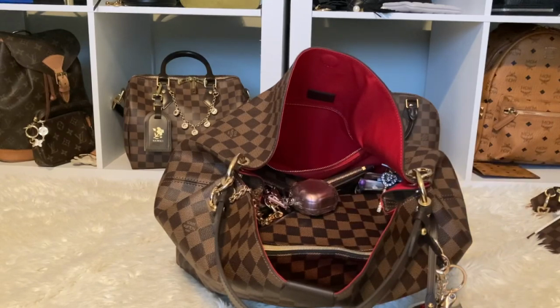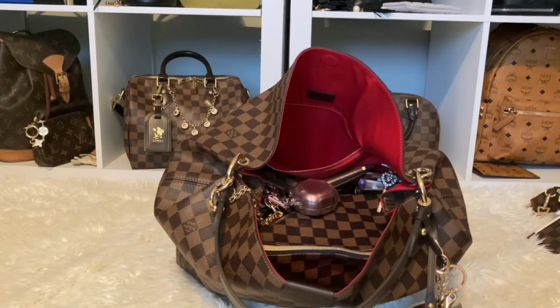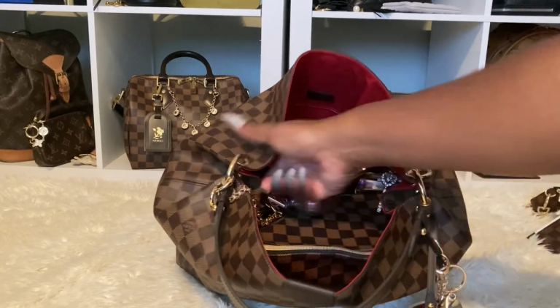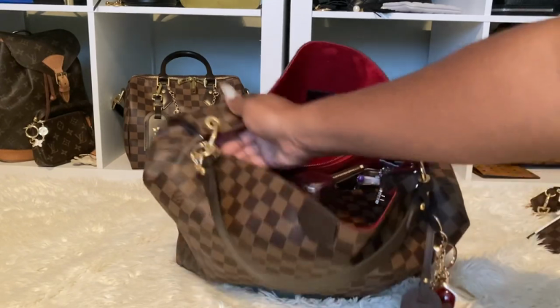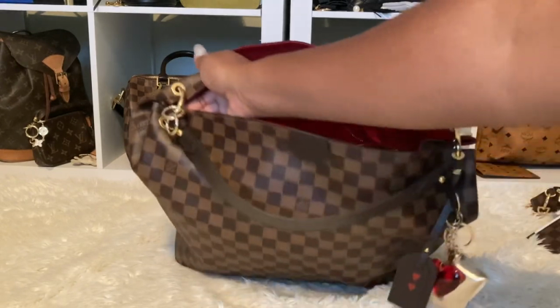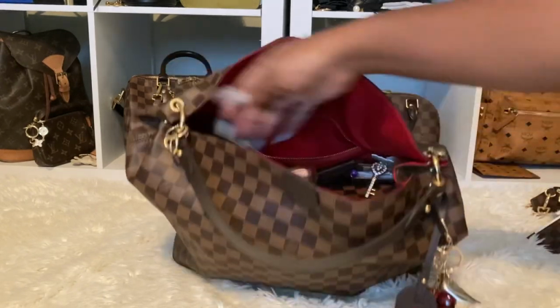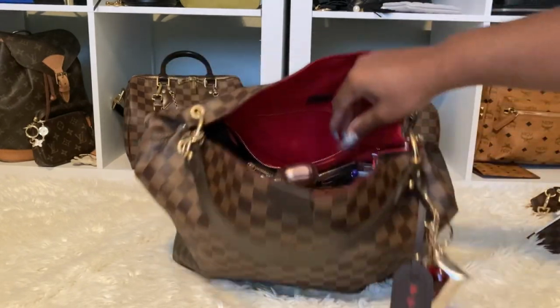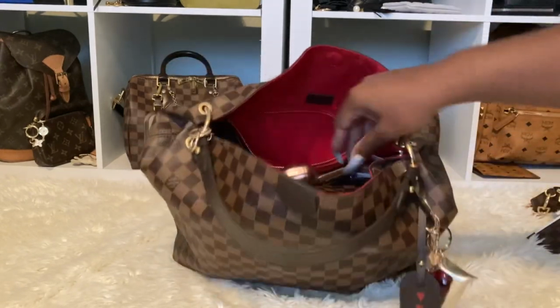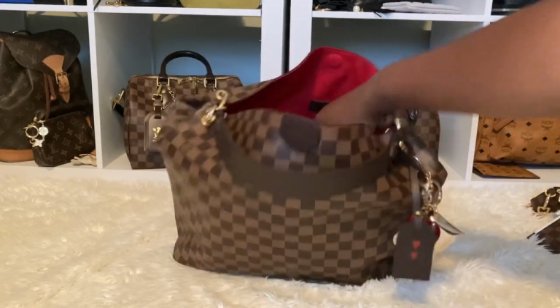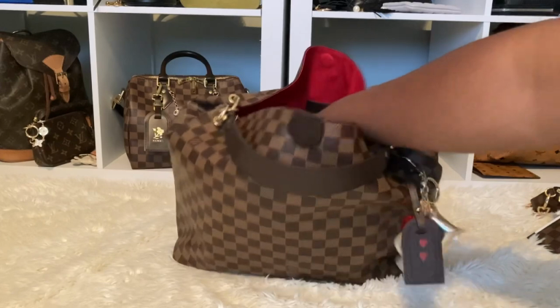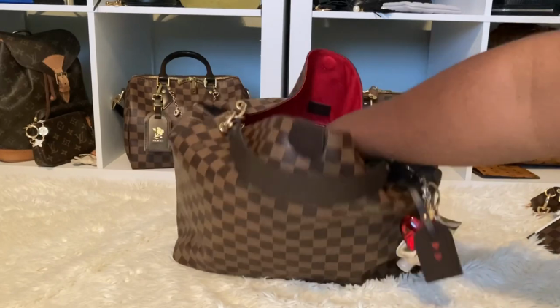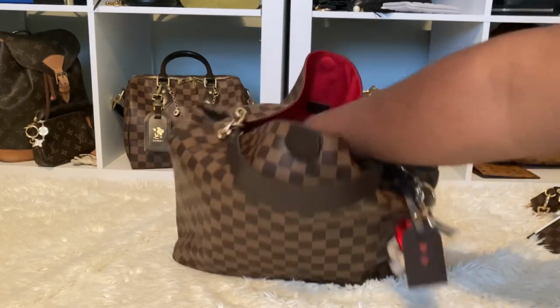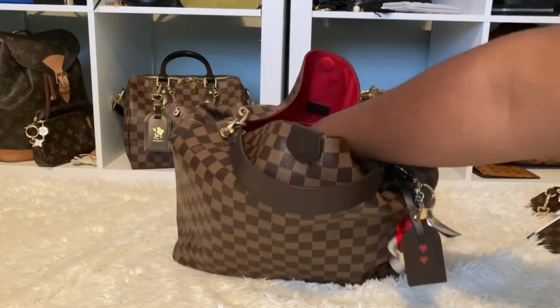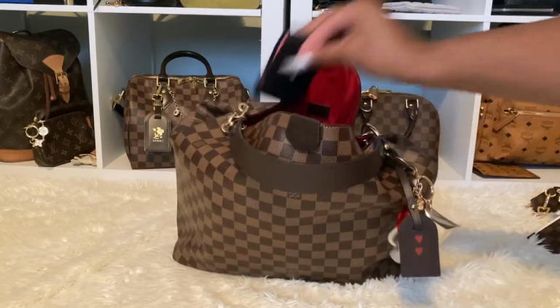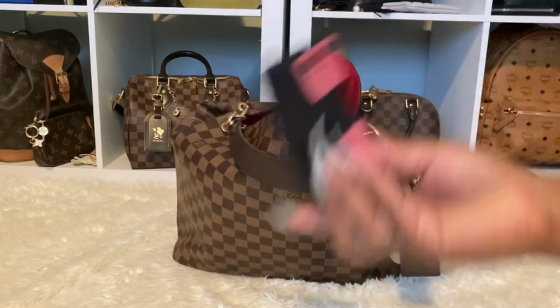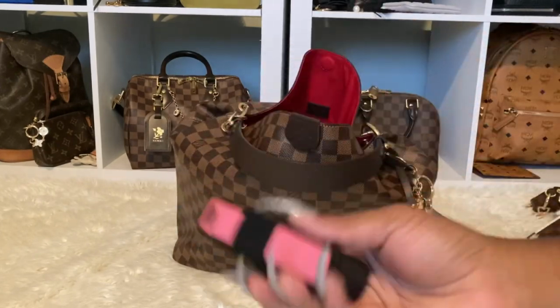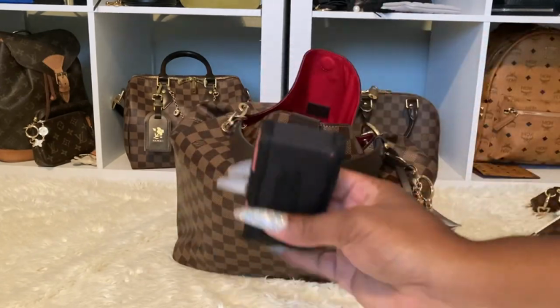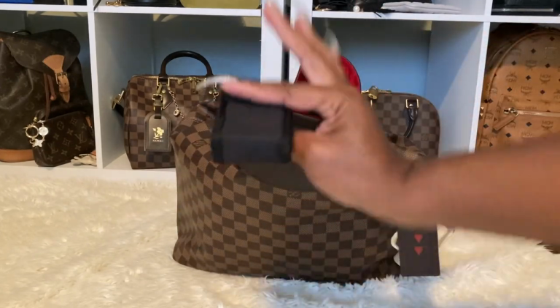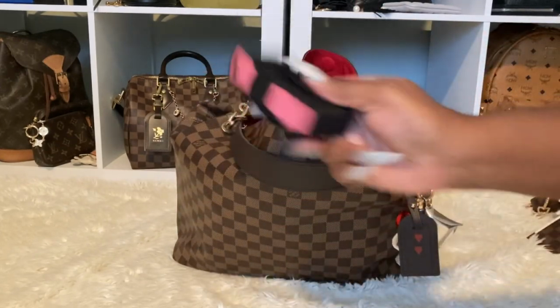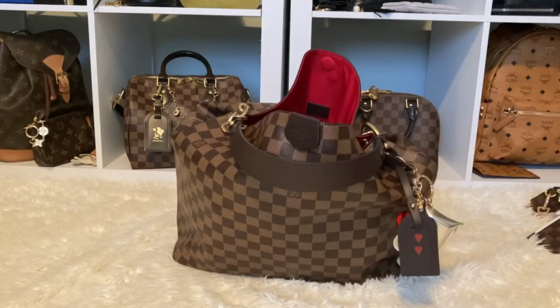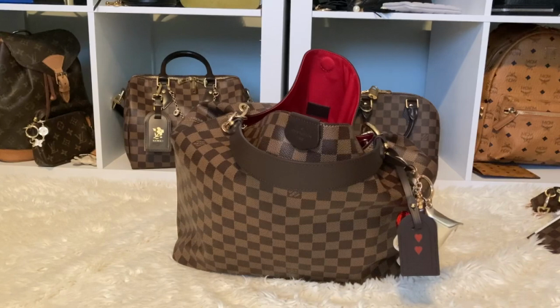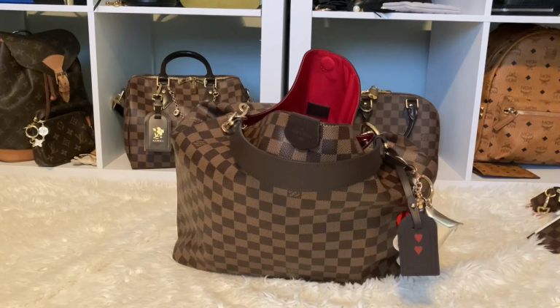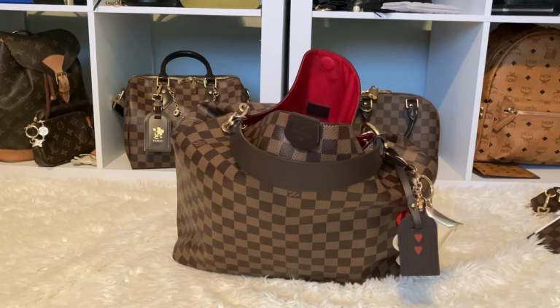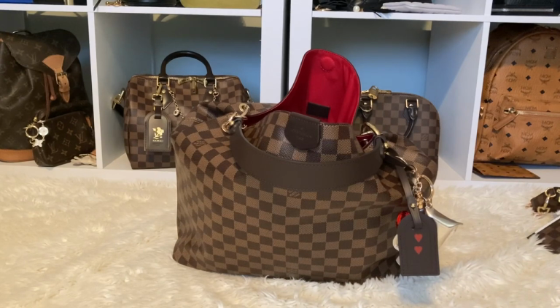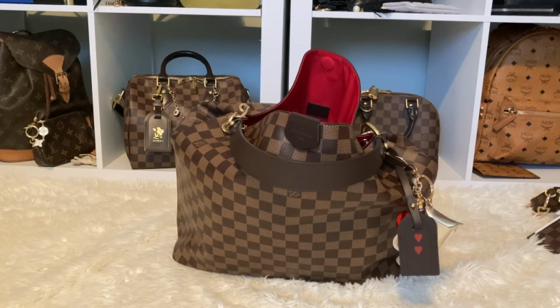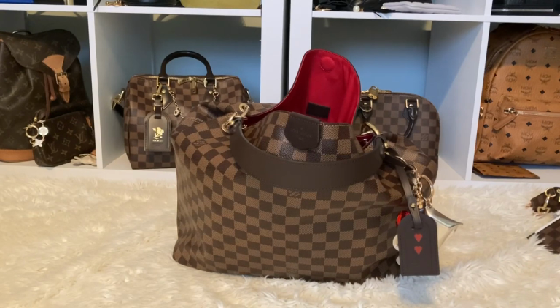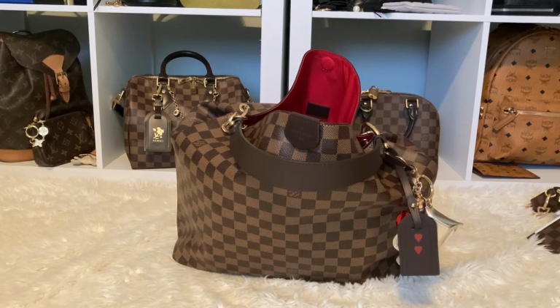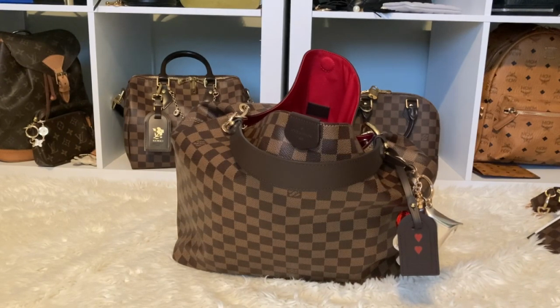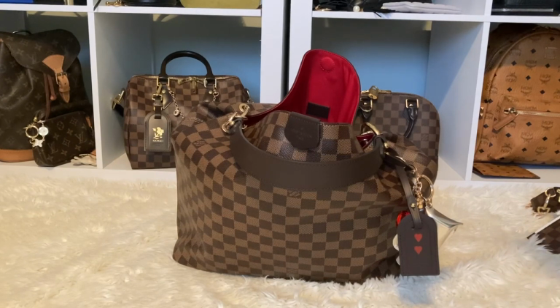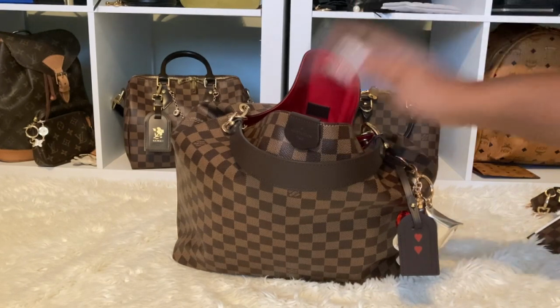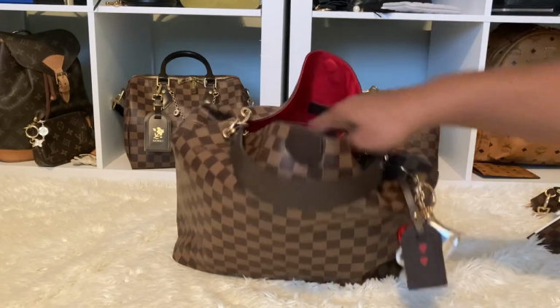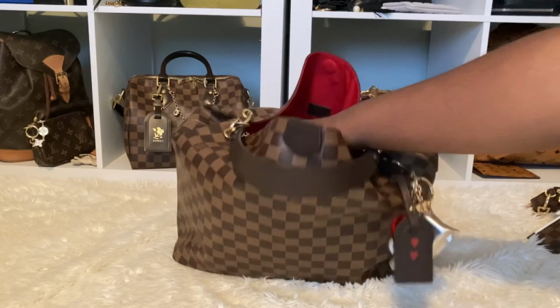I have my taser in here — you guys already know. I might have to take that out because I have to walk through security, so I didn't take it out yet, but I've been carrying this bag with it inside.